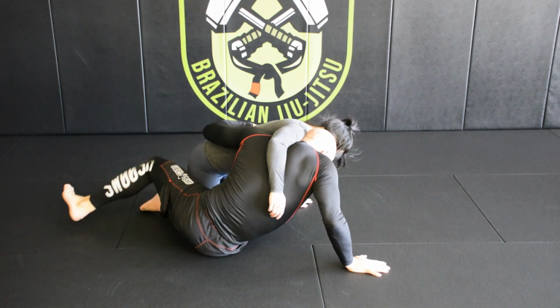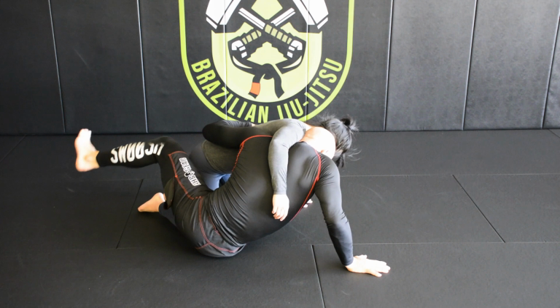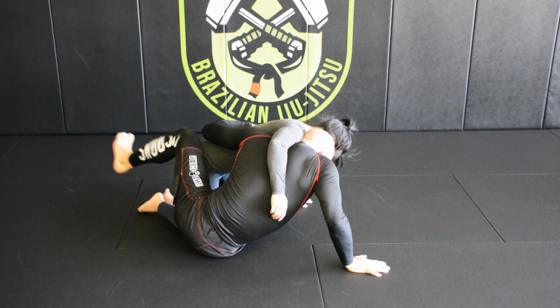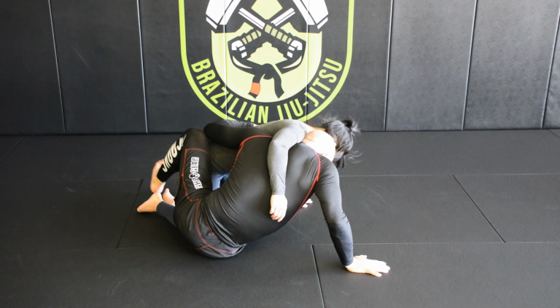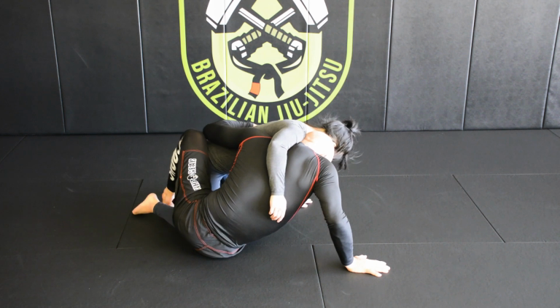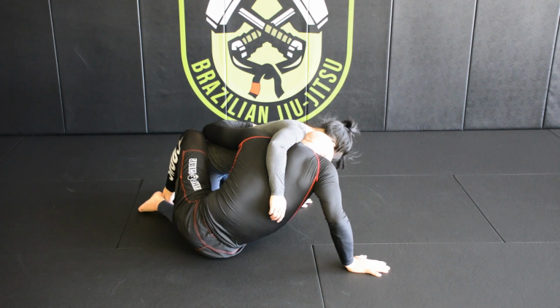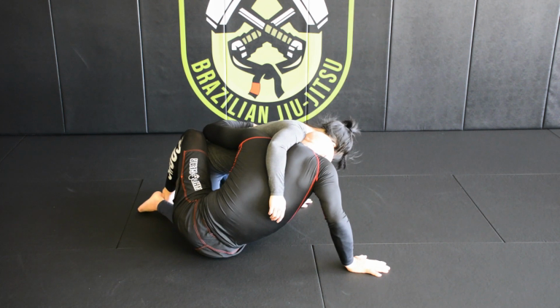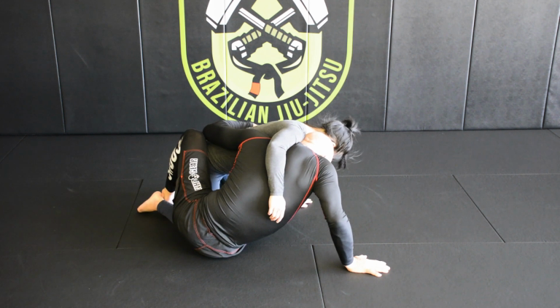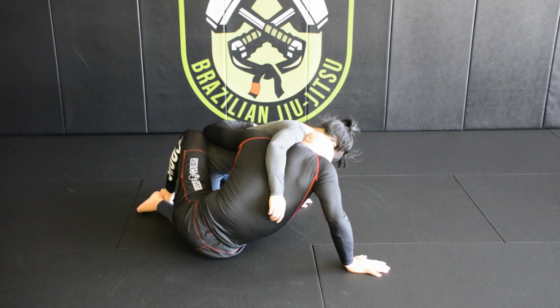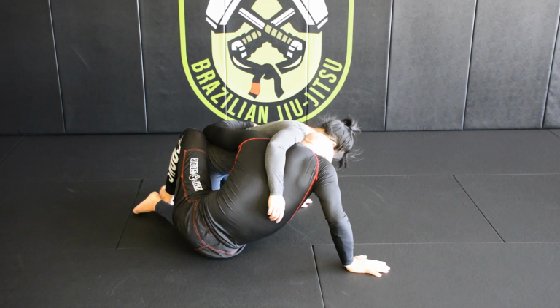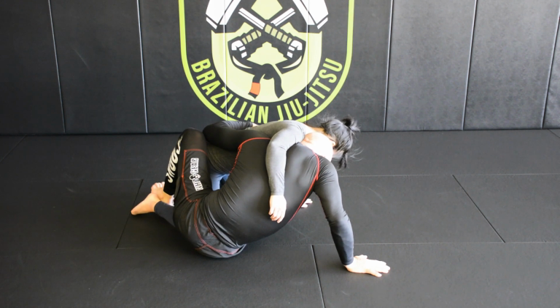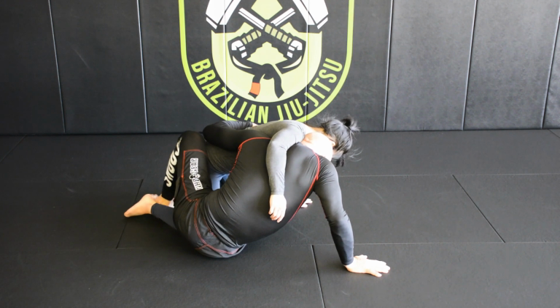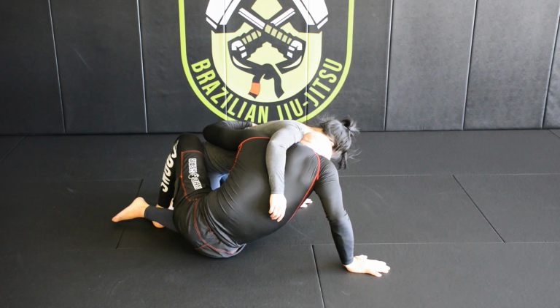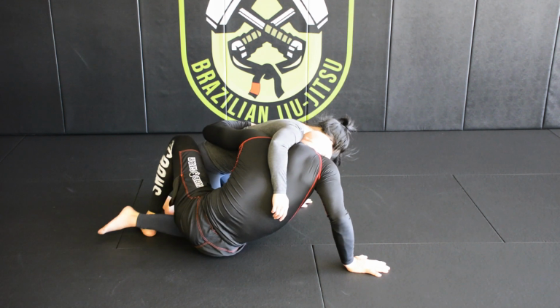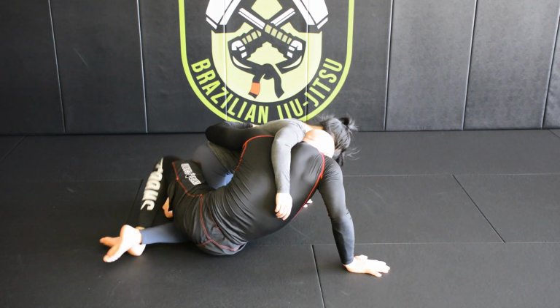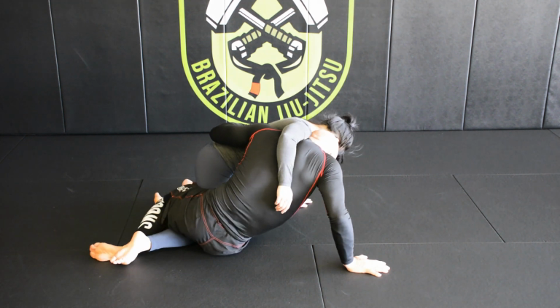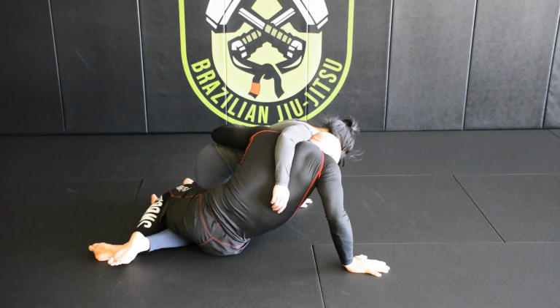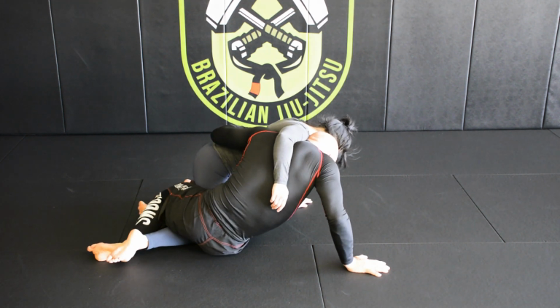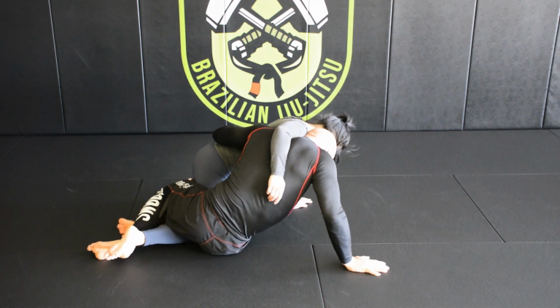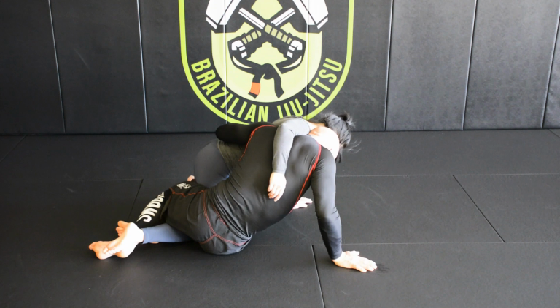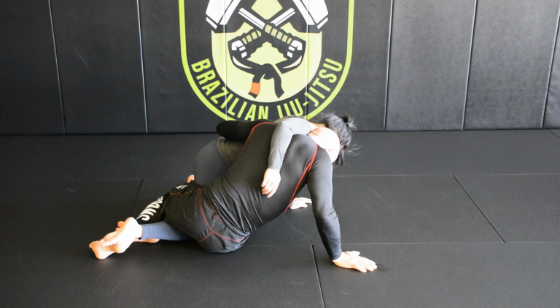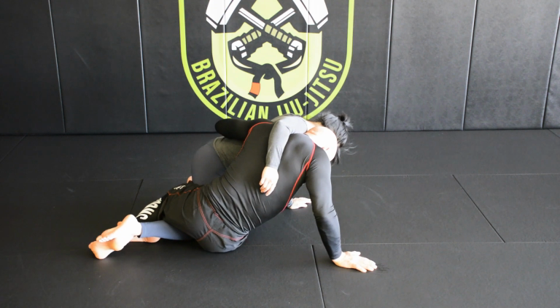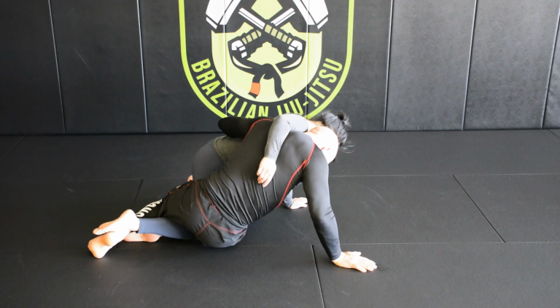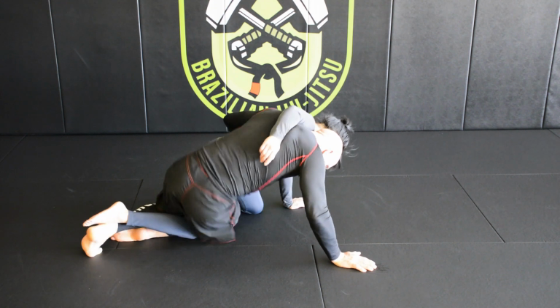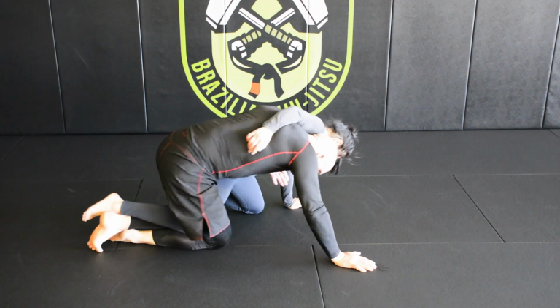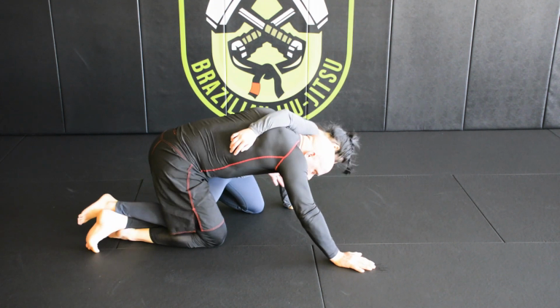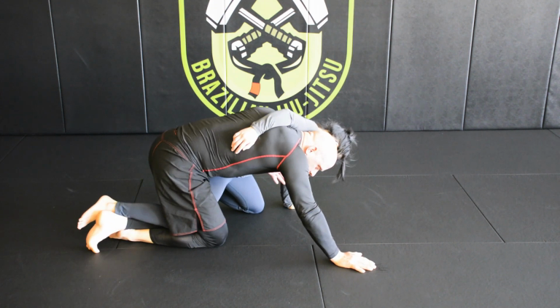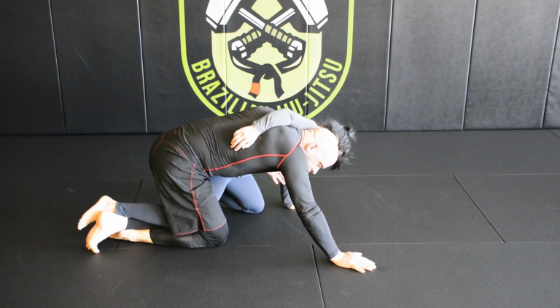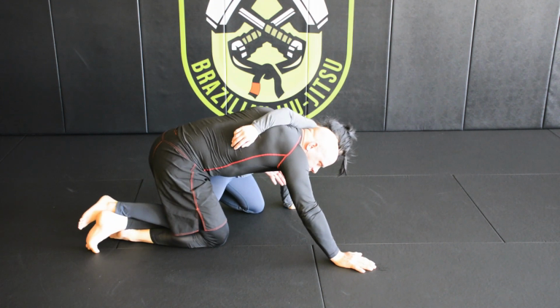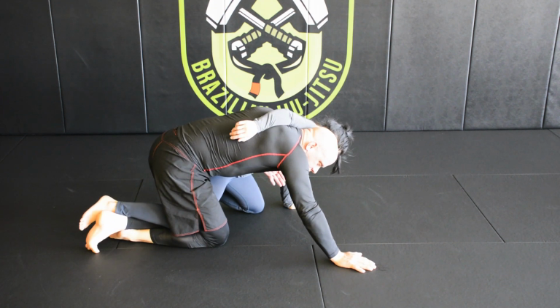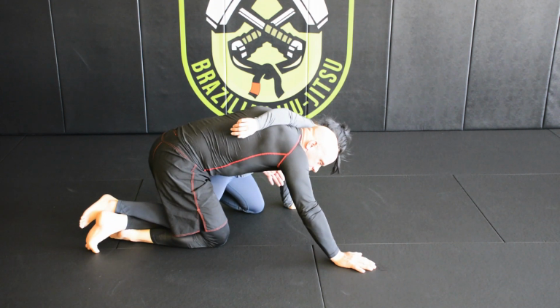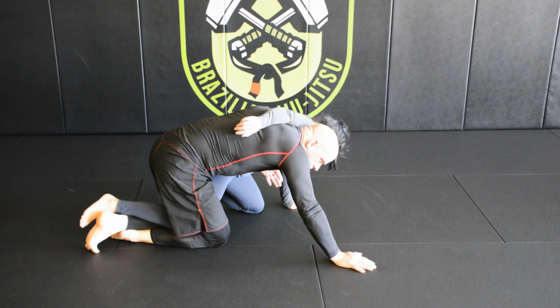My foot then reaches for my opponent's closest foot, windshield wipers the foot out, pinch my knees together, bring both knees to the mat.